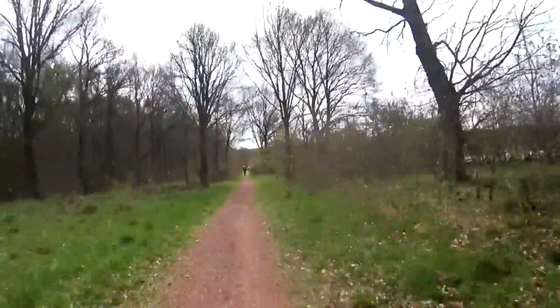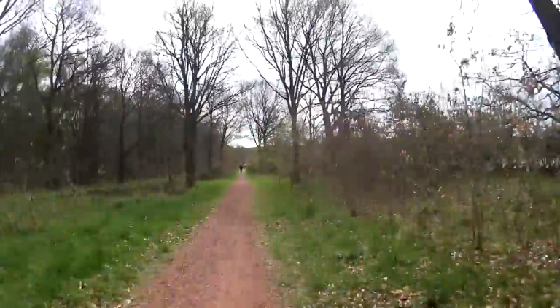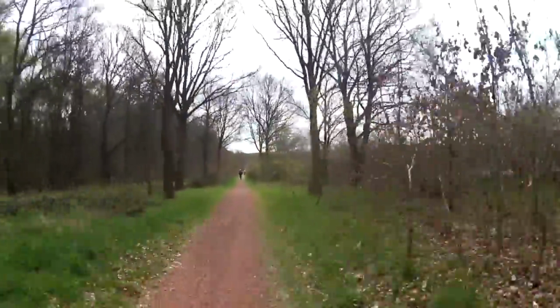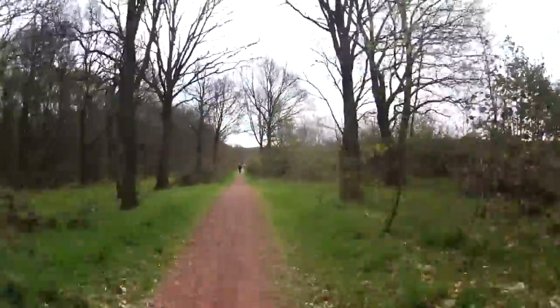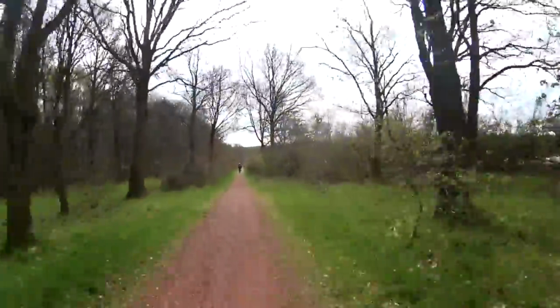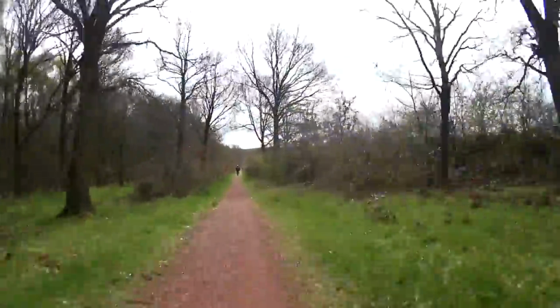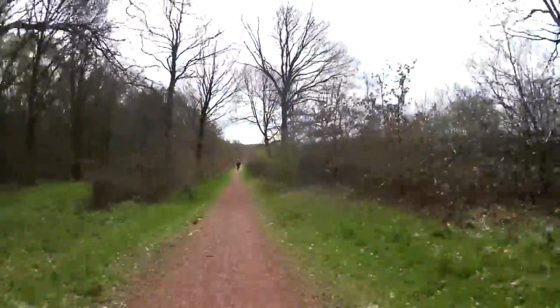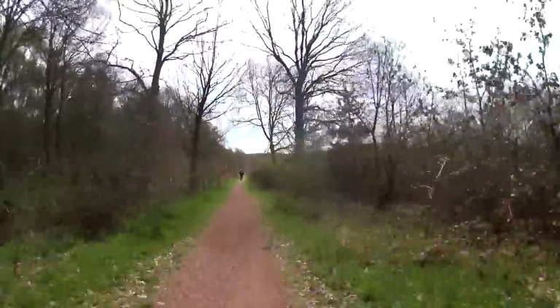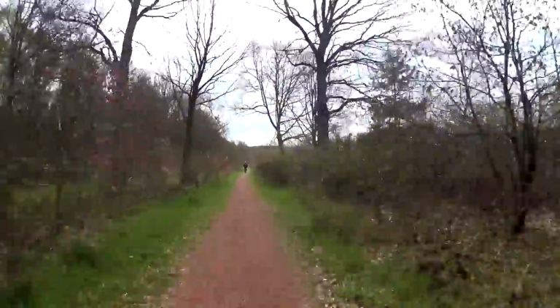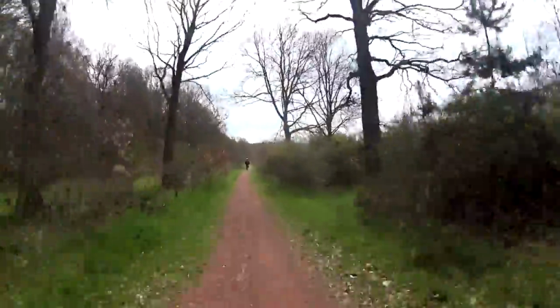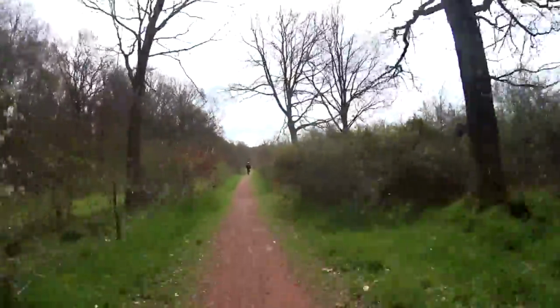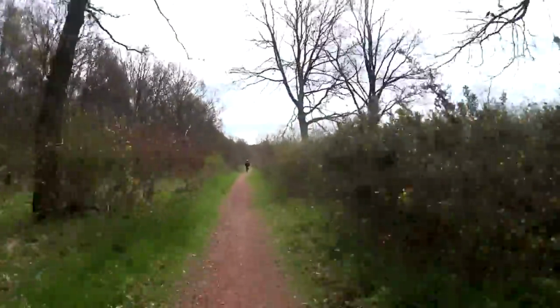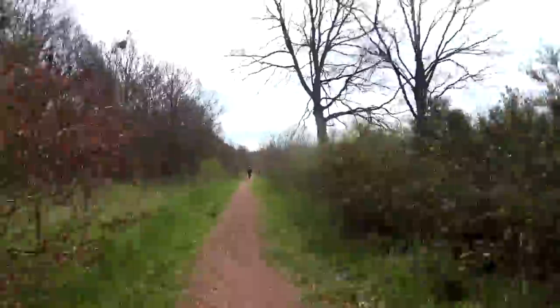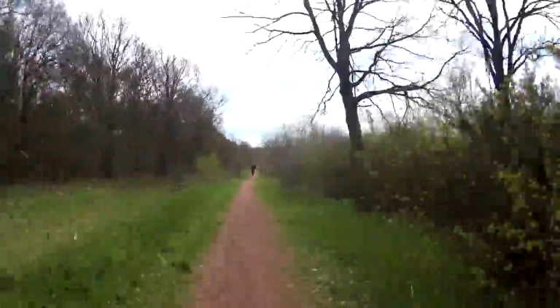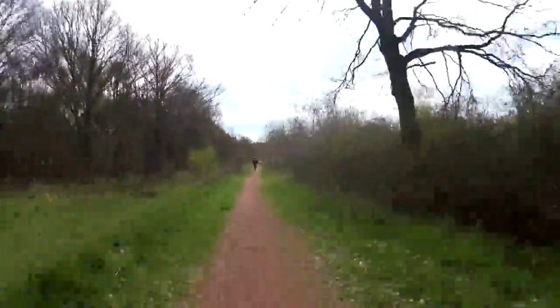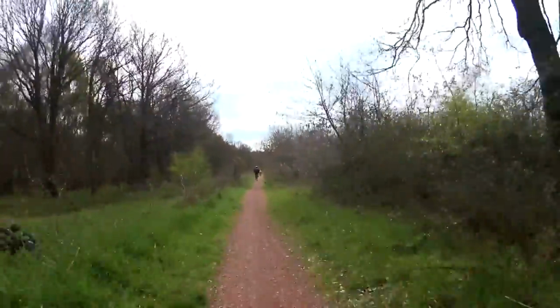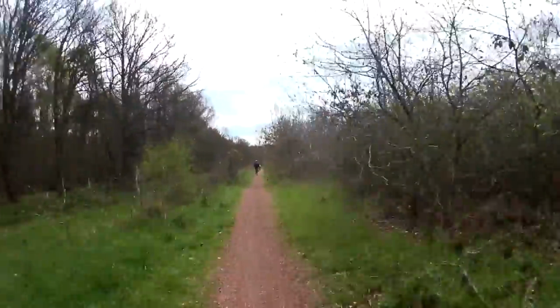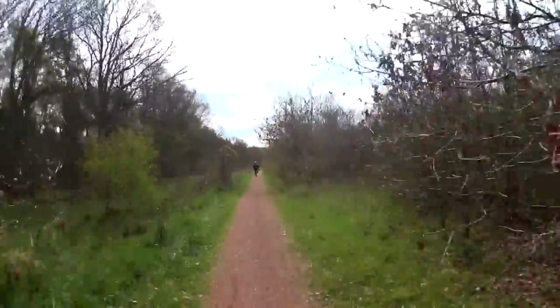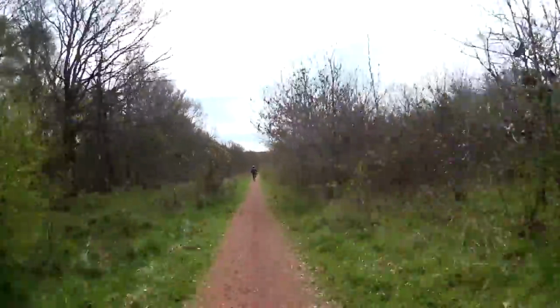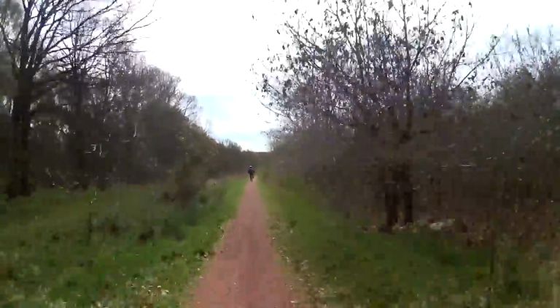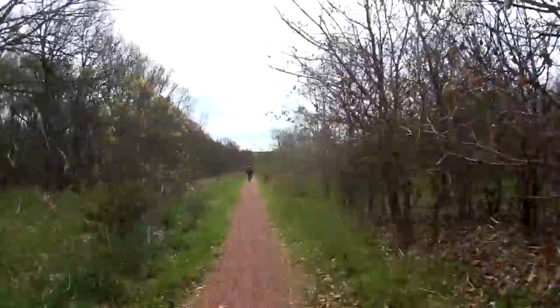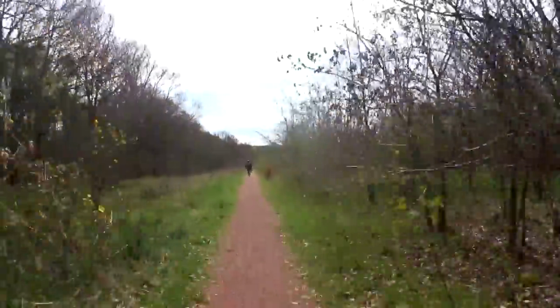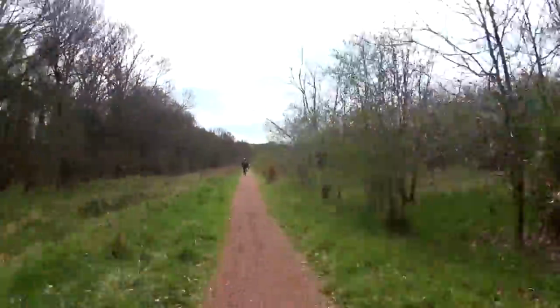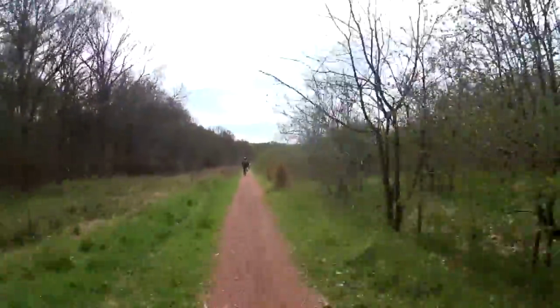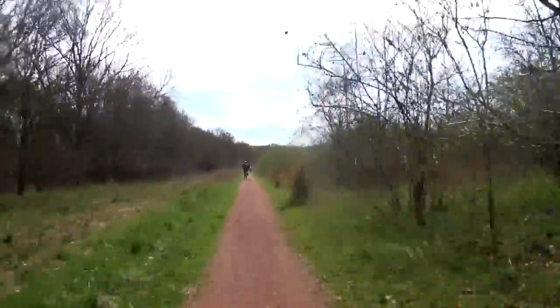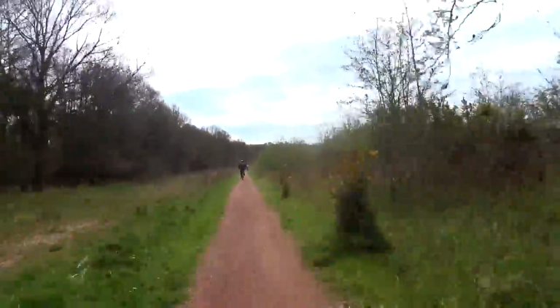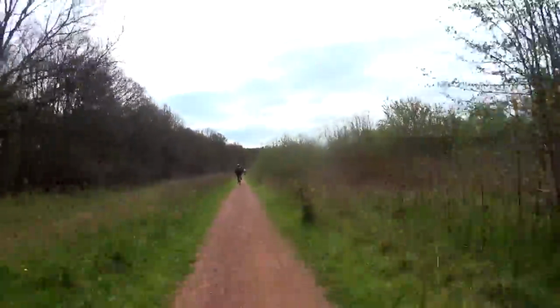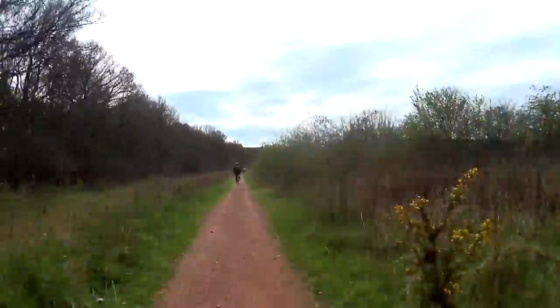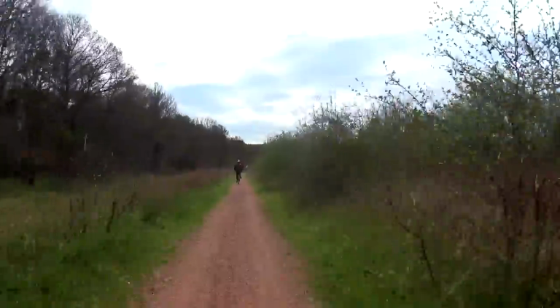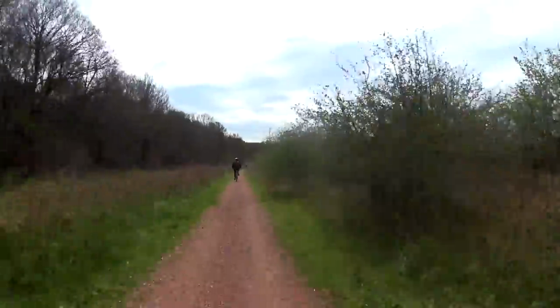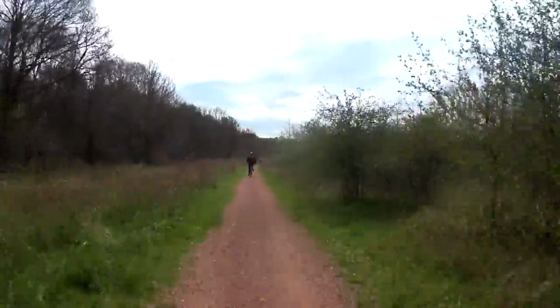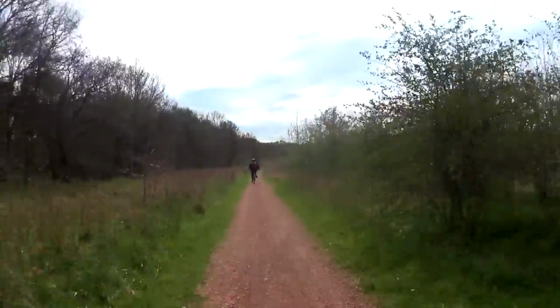Sherwood Forest is a dream destination for cyclists, walkers and horse riders, with lots of paths crisscrossing its 450 acres. It even has one or two fast descents, like this one.